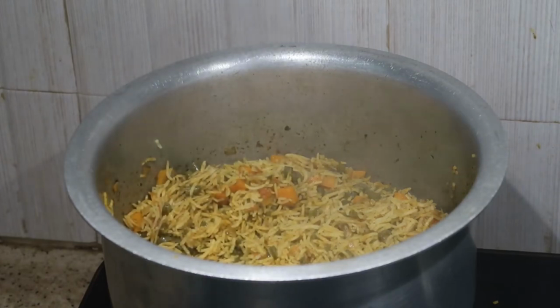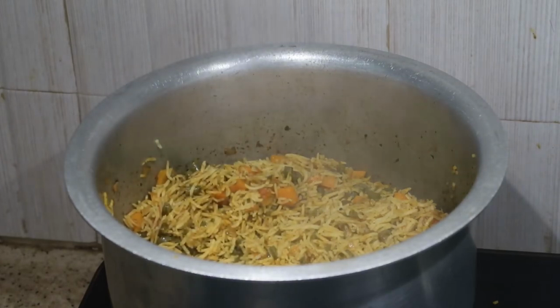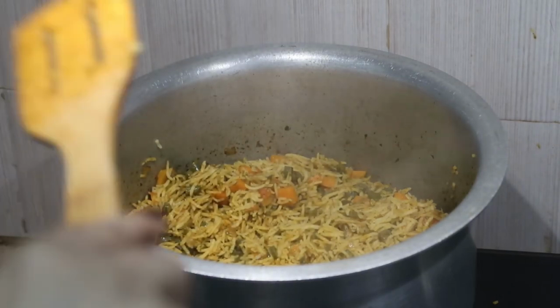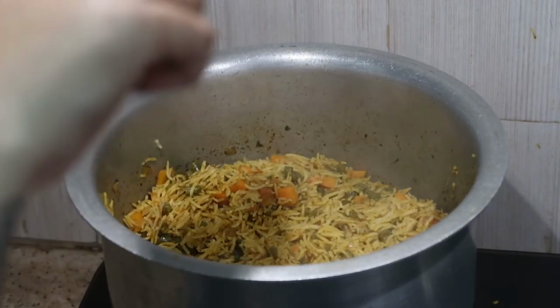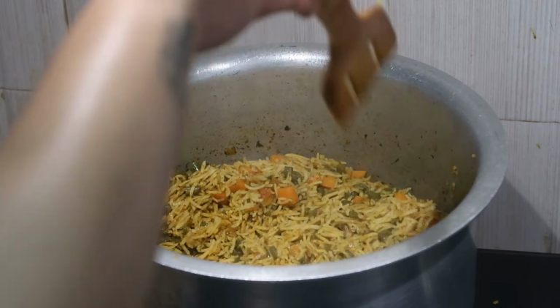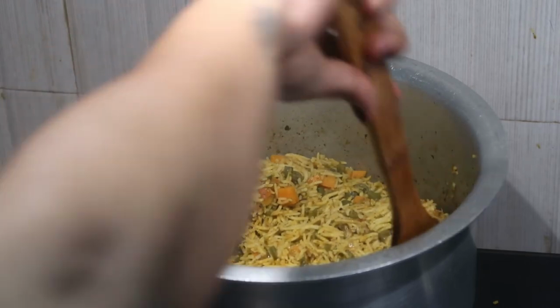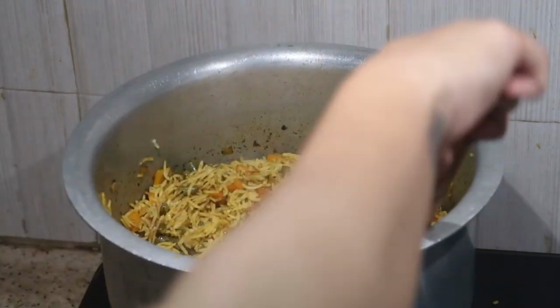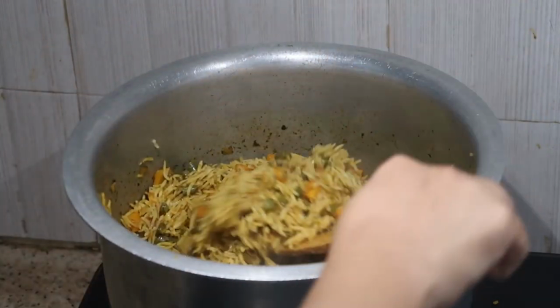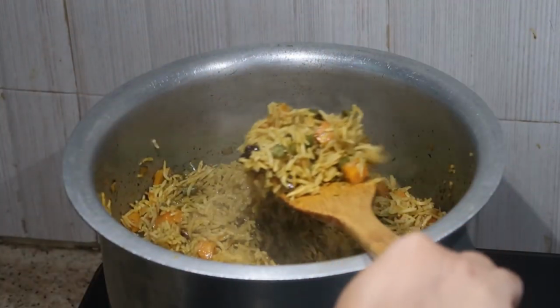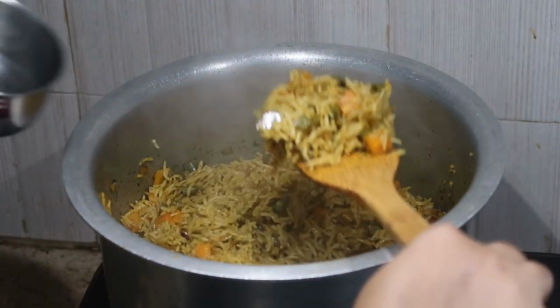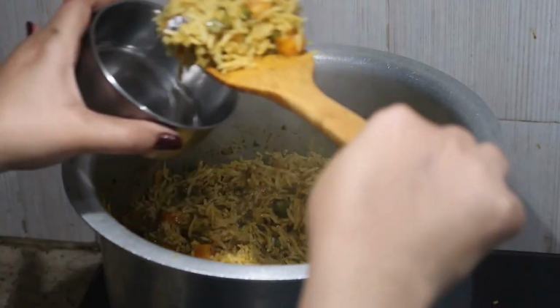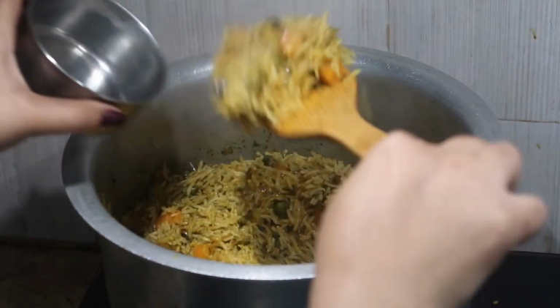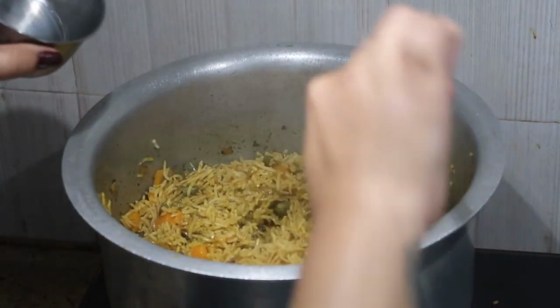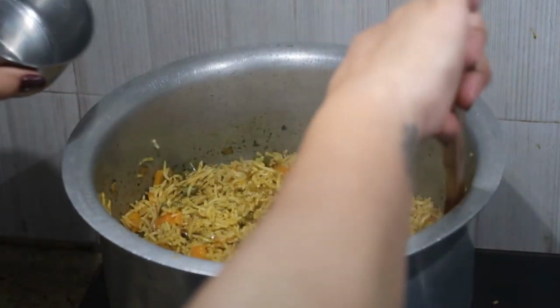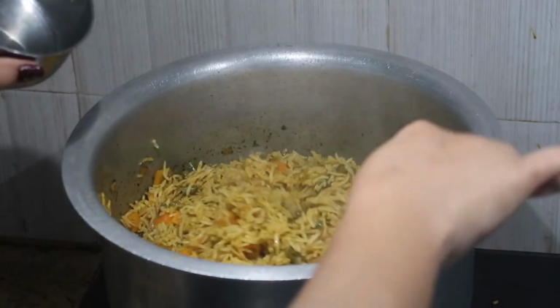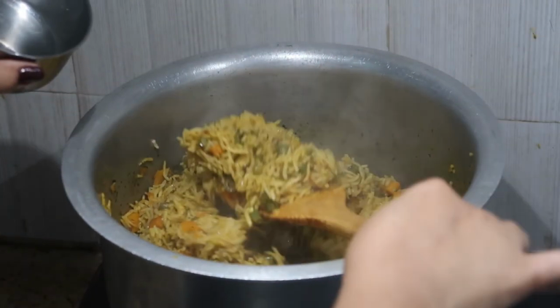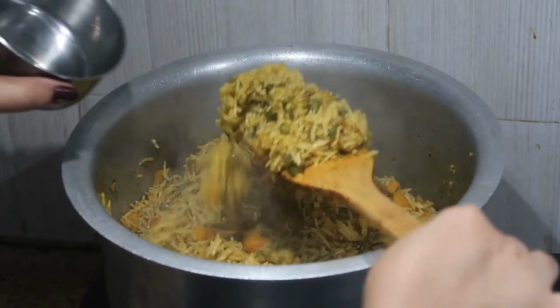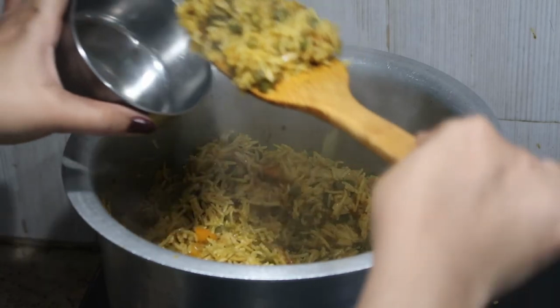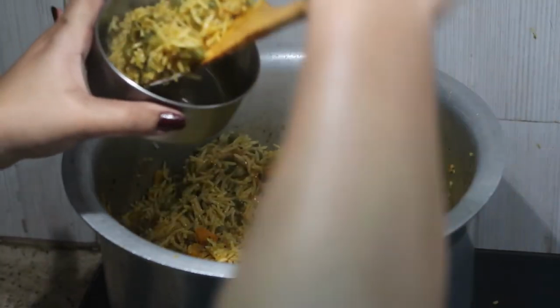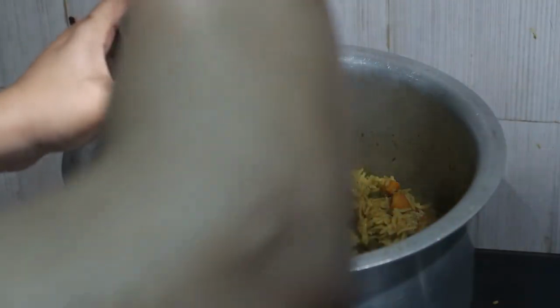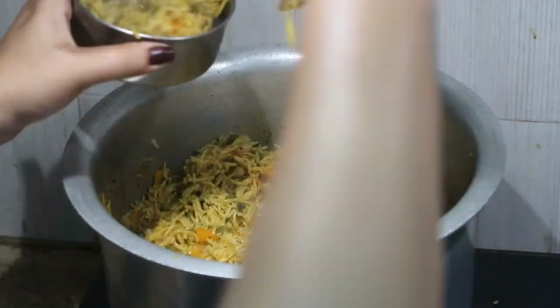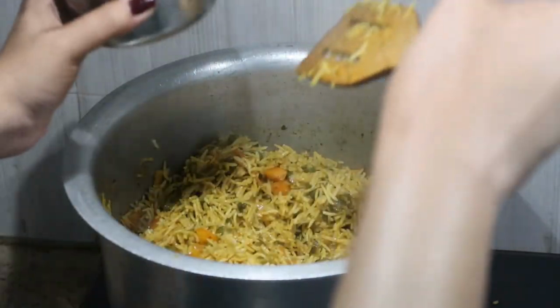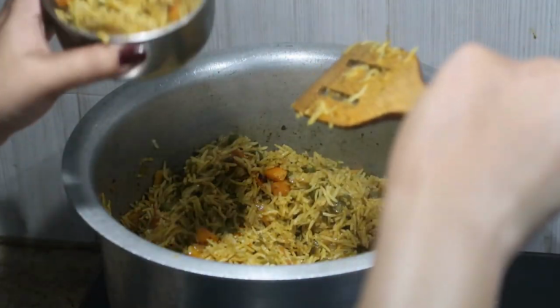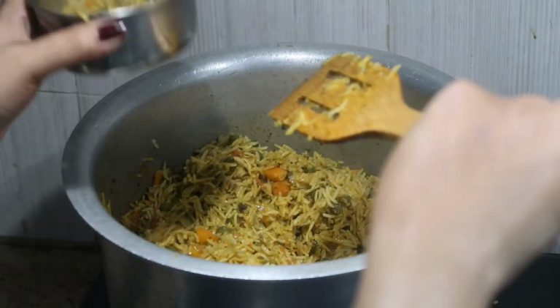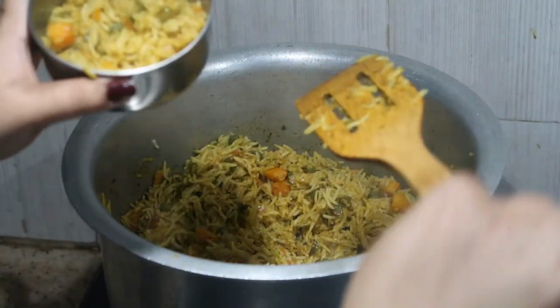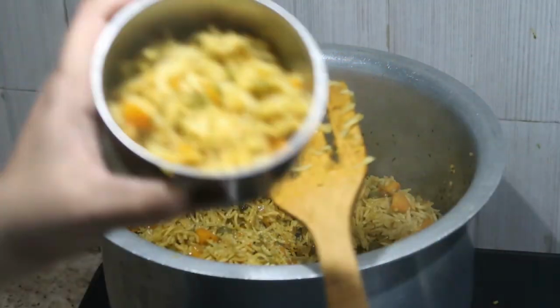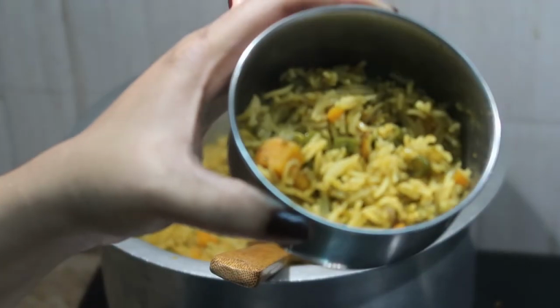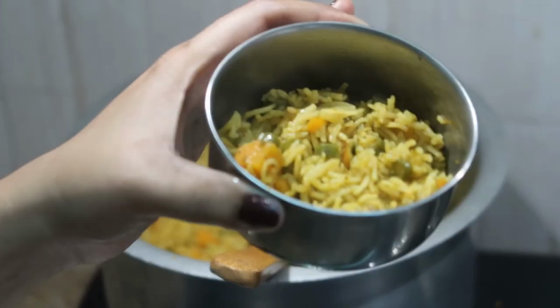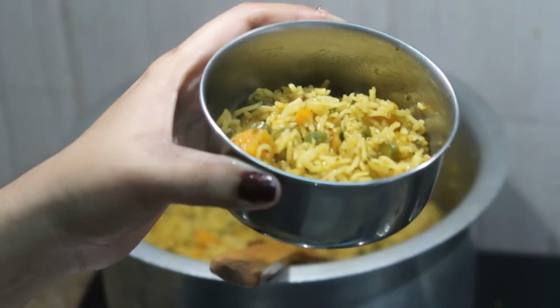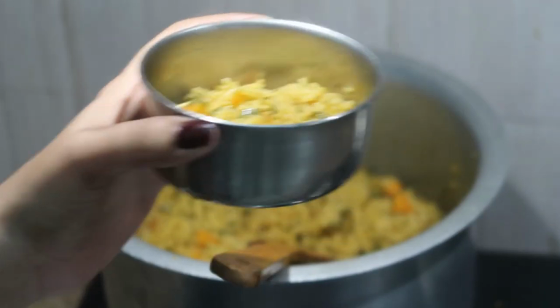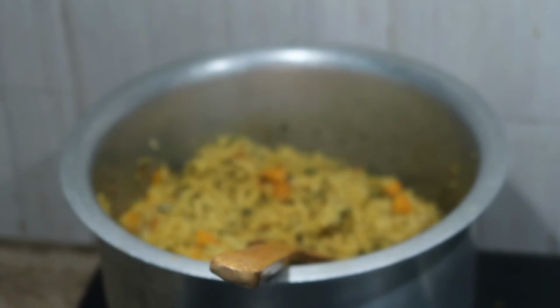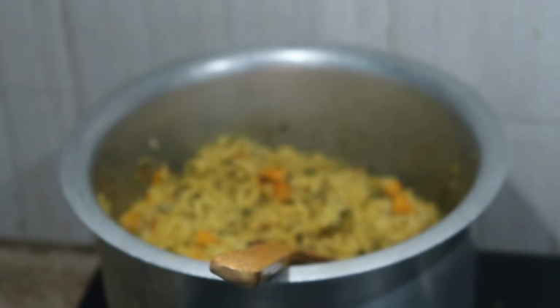After ten minutes, the biryani is ready. This recipe is my son's favorite — you can serve it with onion raita. I packed this for my son's lunchbox.